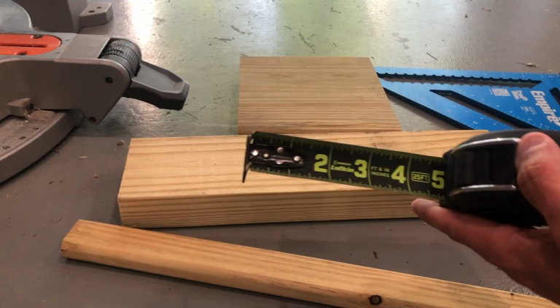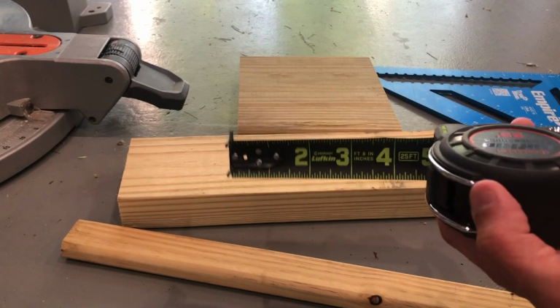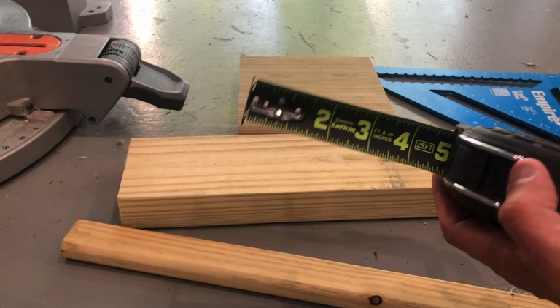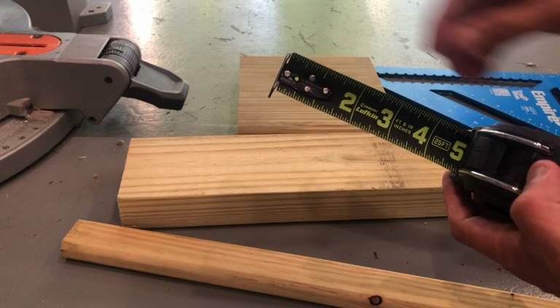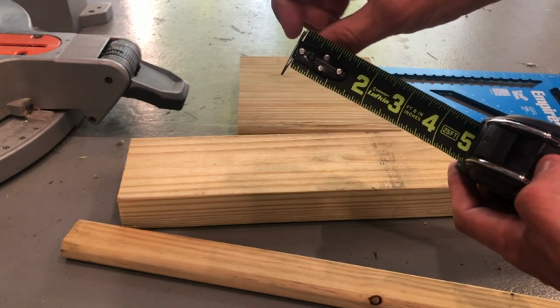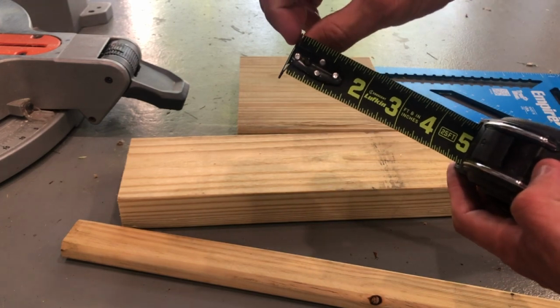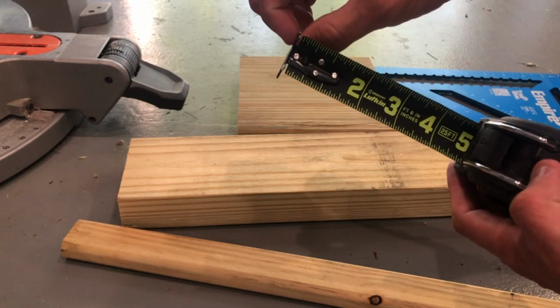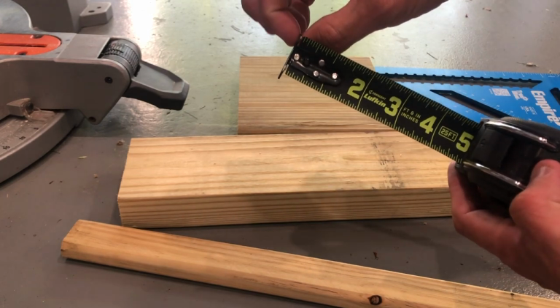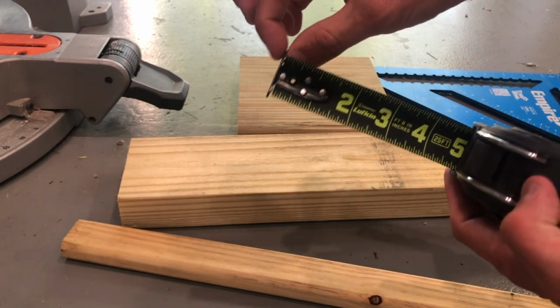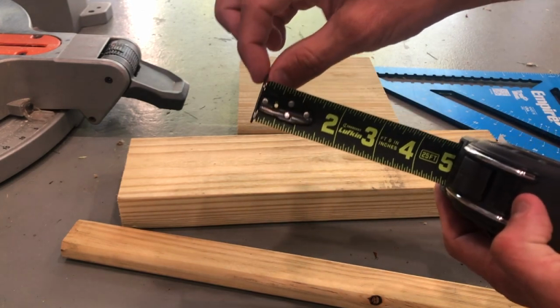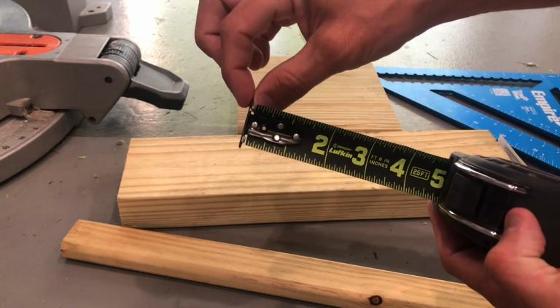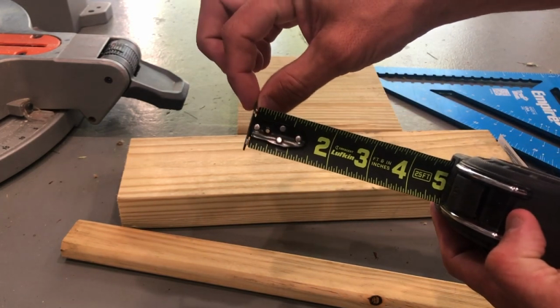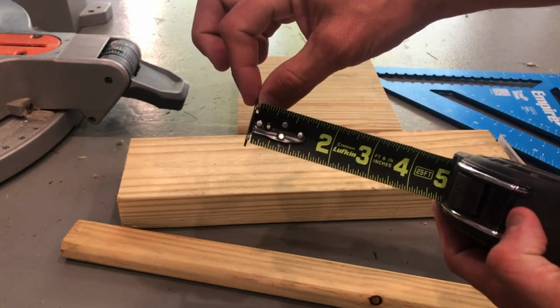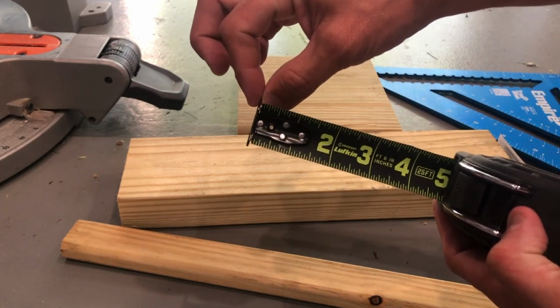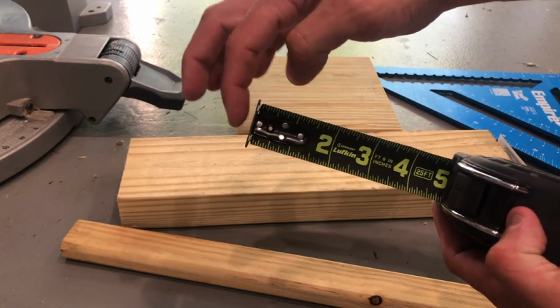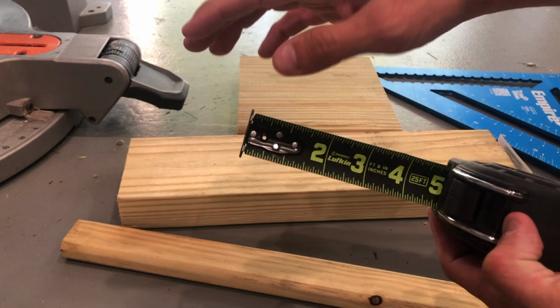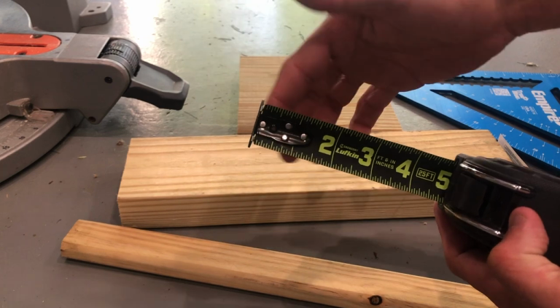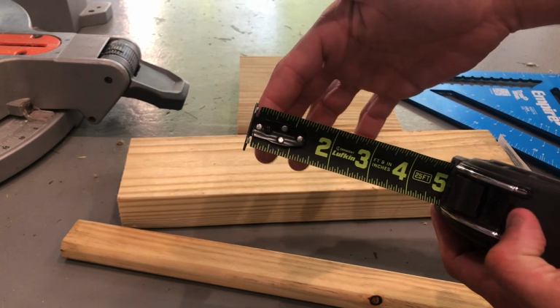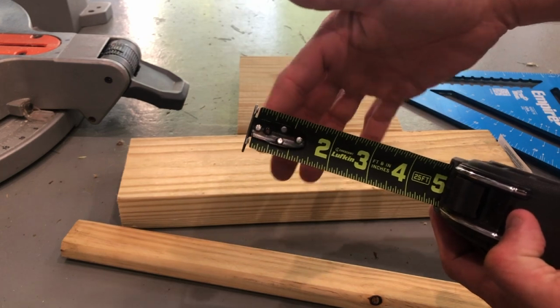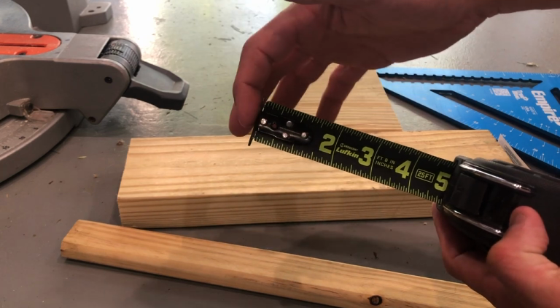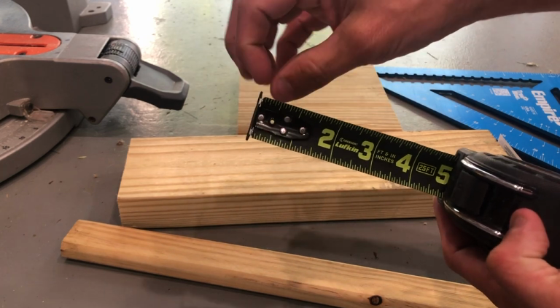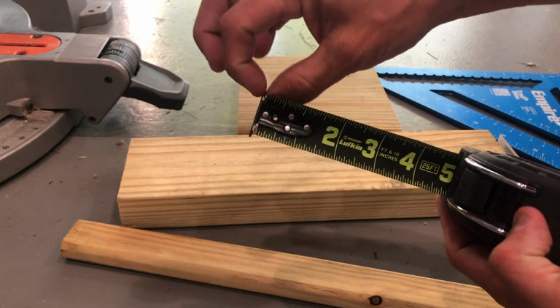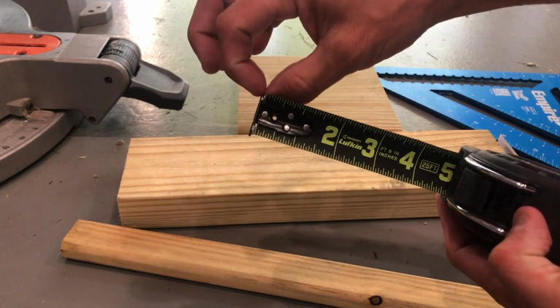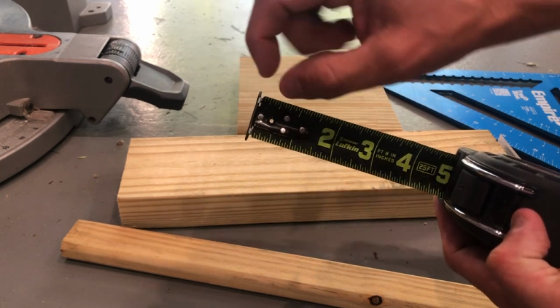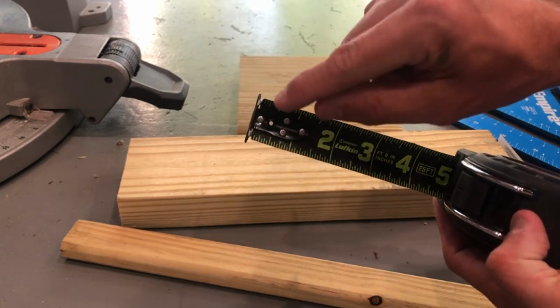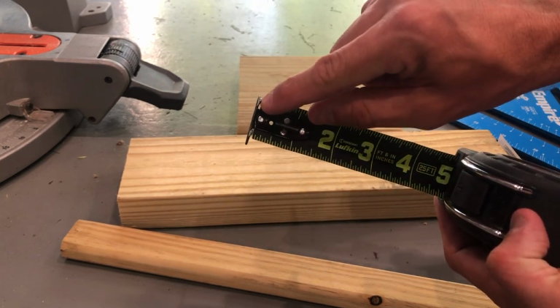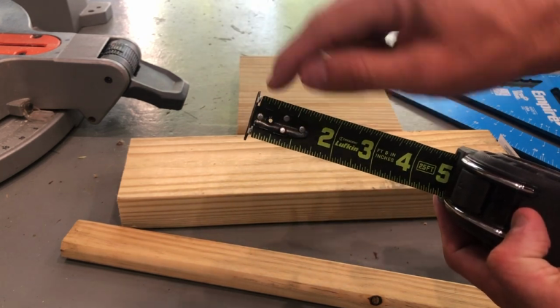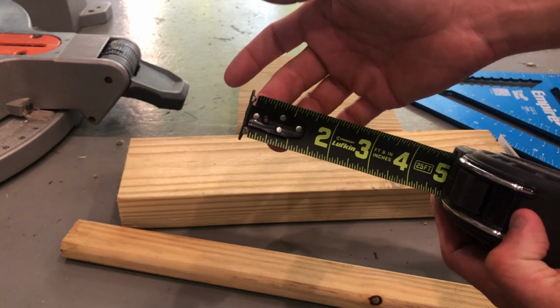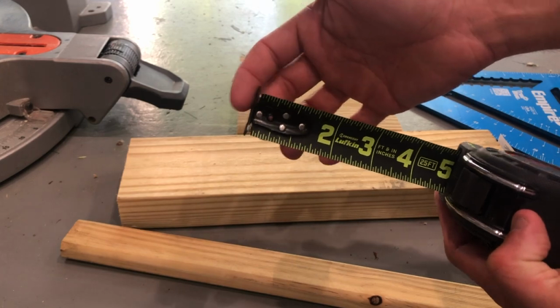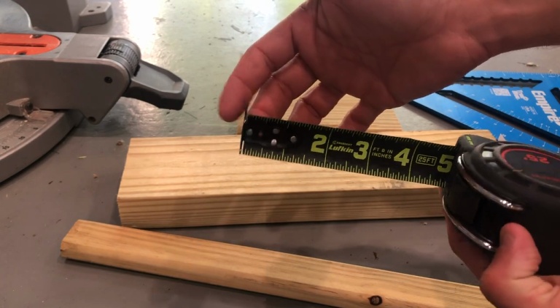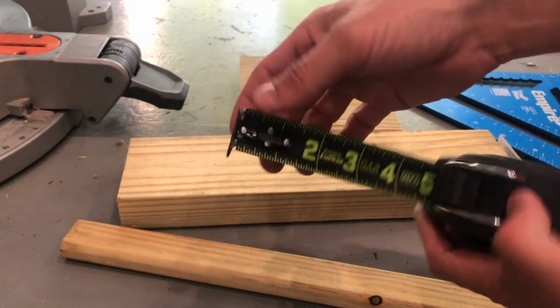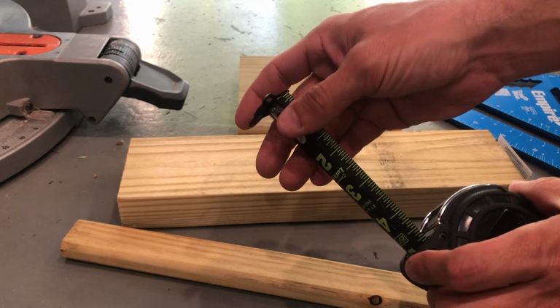First lesson — we're going to talk about the end of the tape measure. You can see that there is some slack here. This is designed to make up for the thickness of this actual end here.